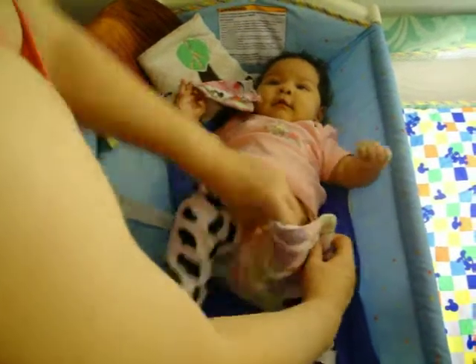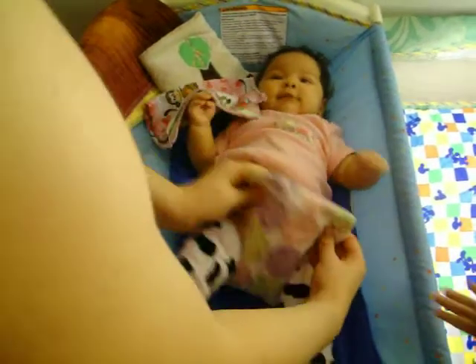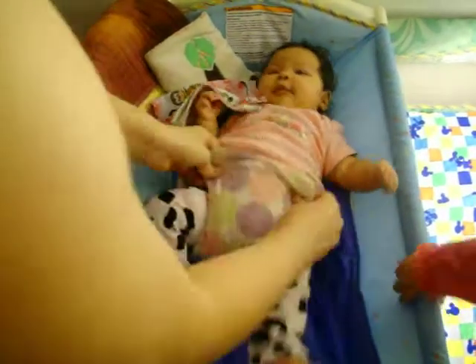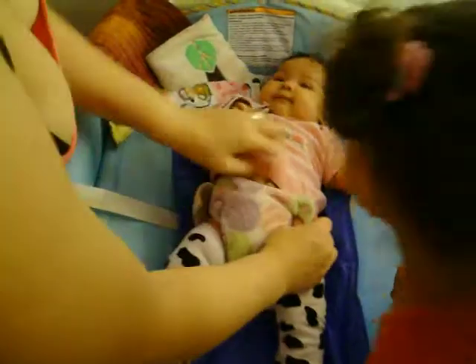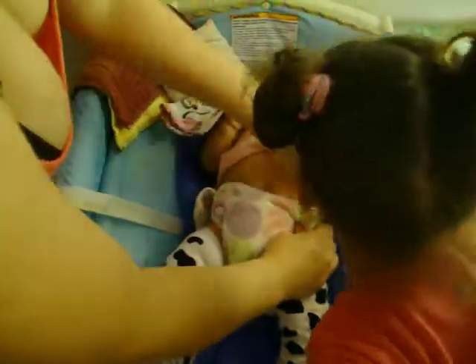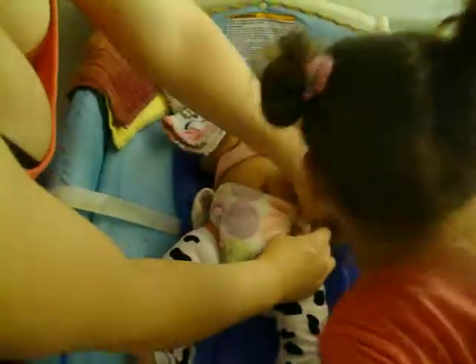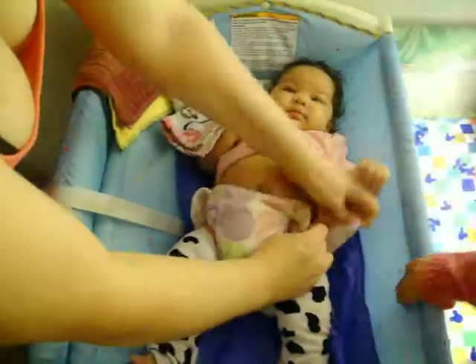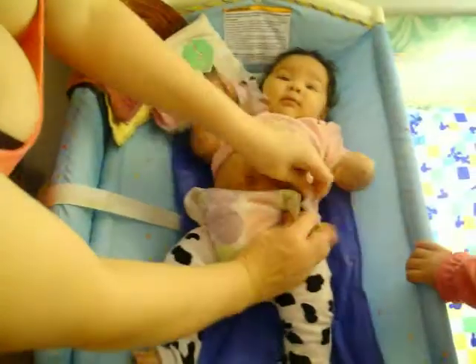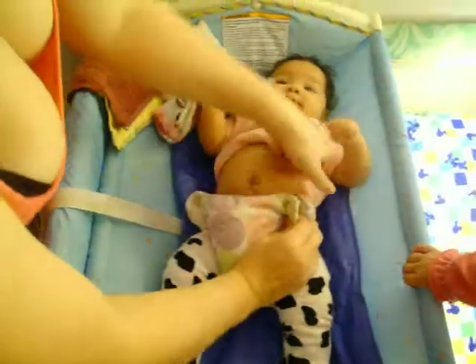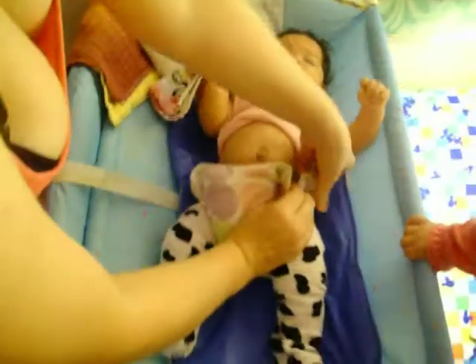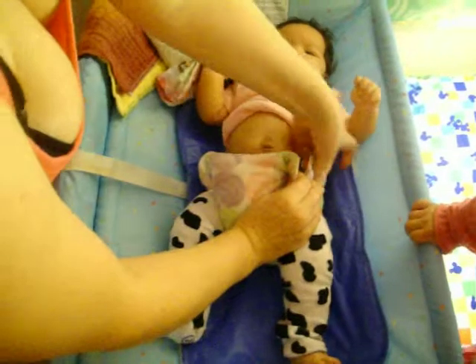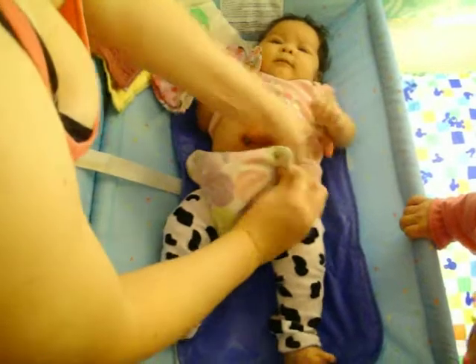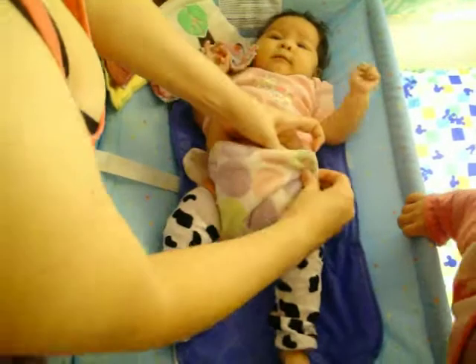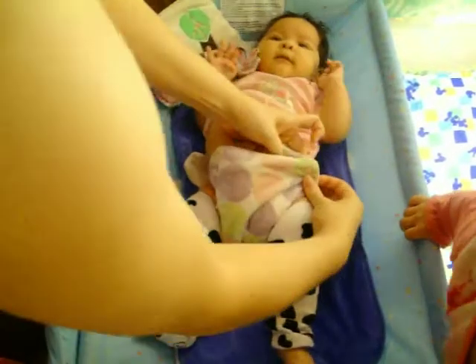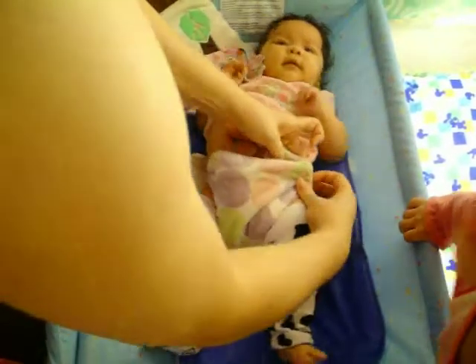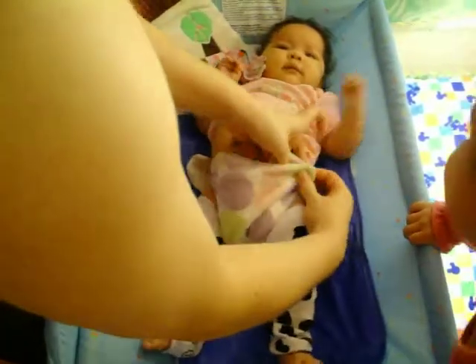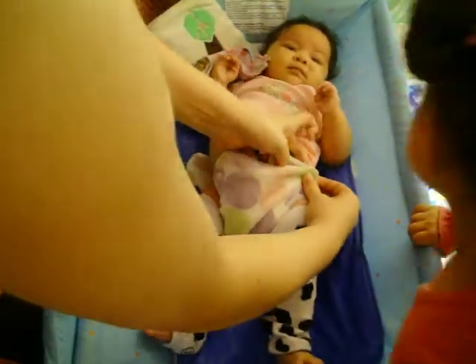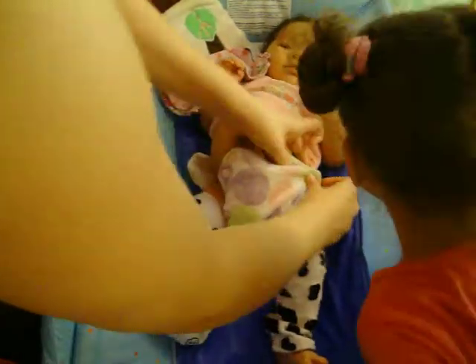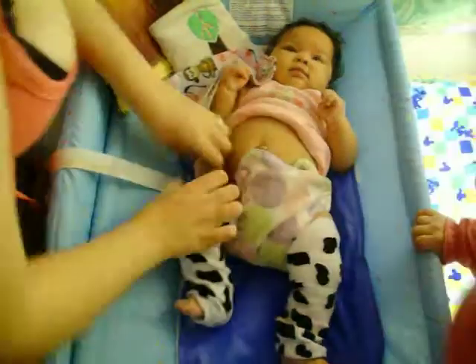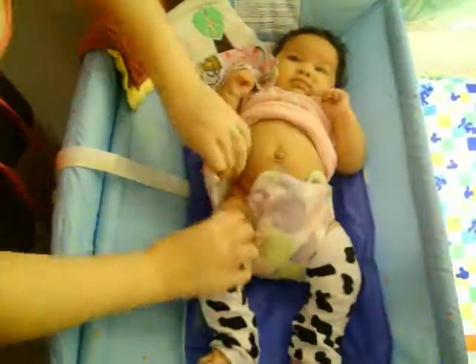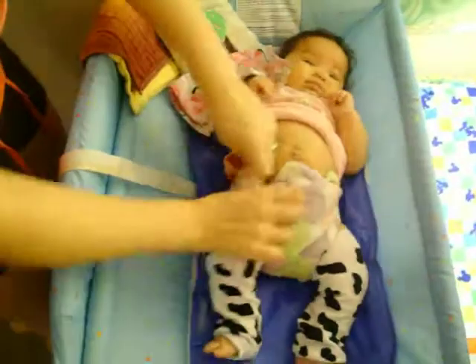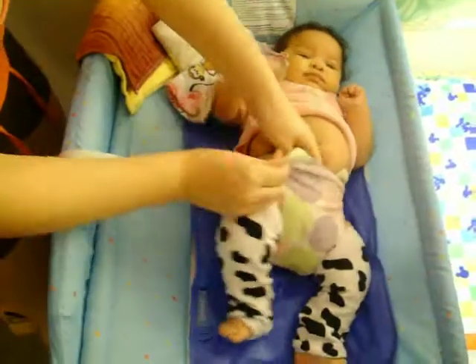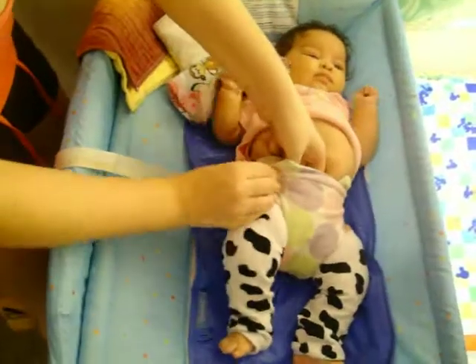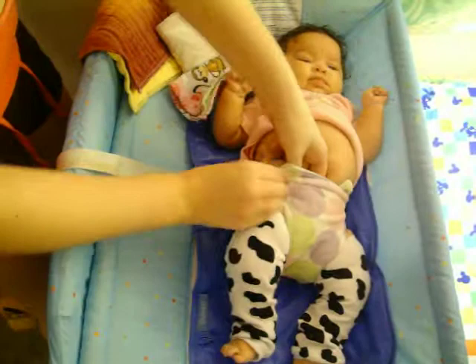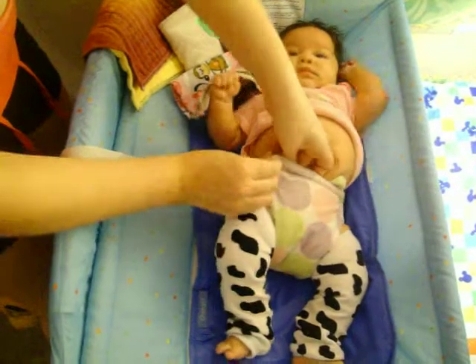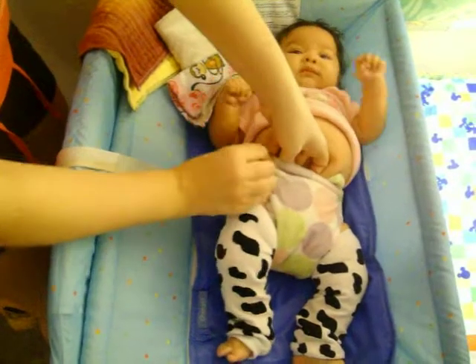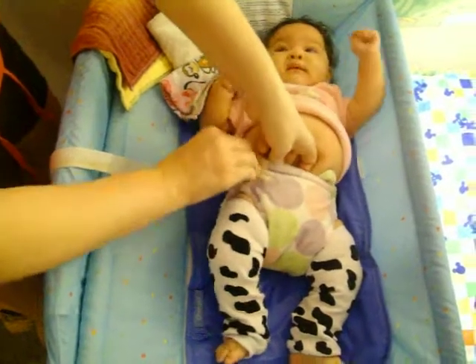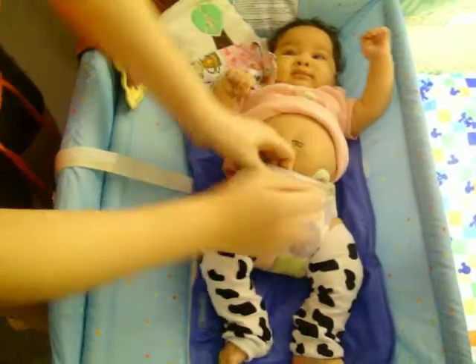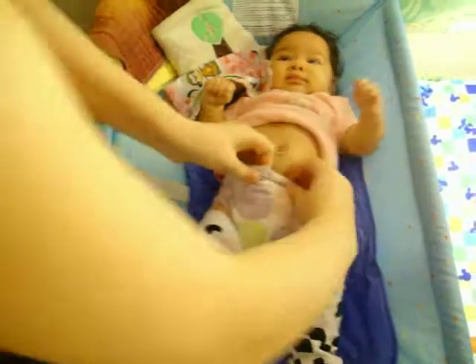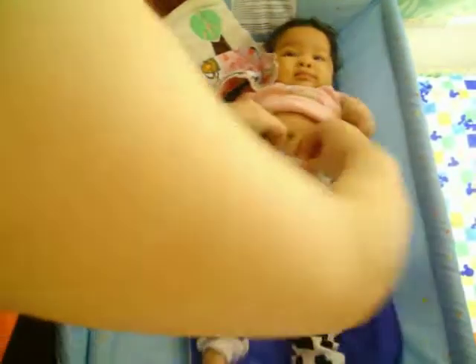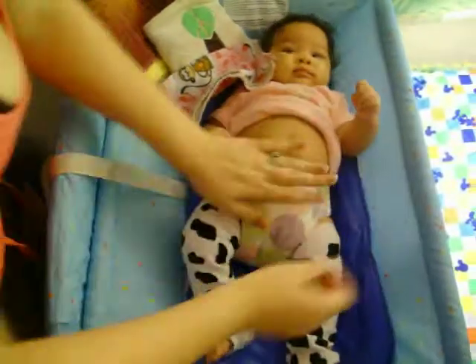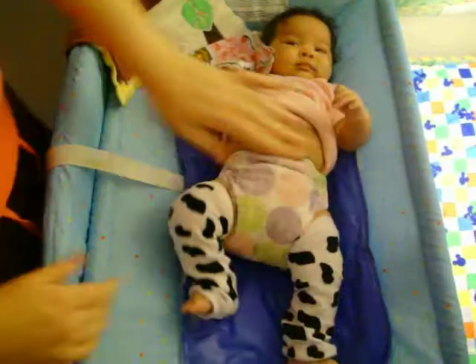Why are you being so squirmy? Snap it on the sides just like this. And that one is on.